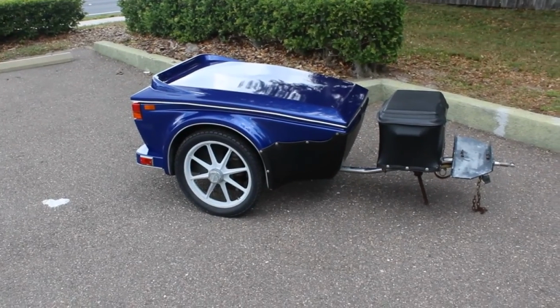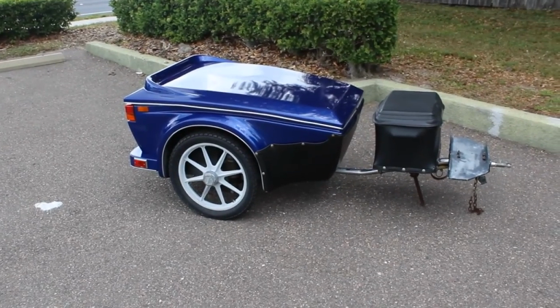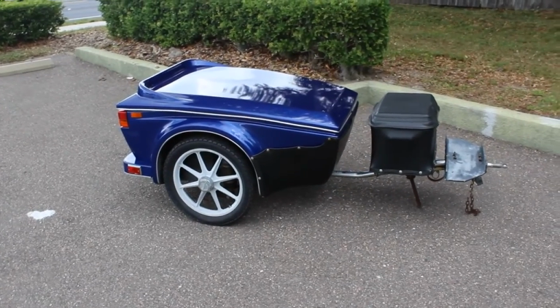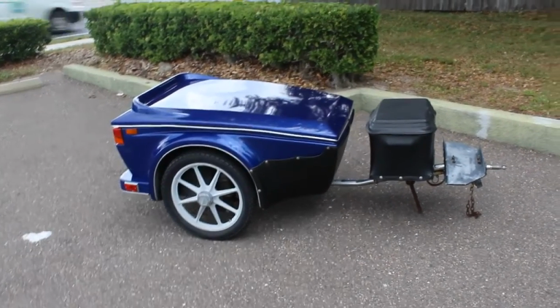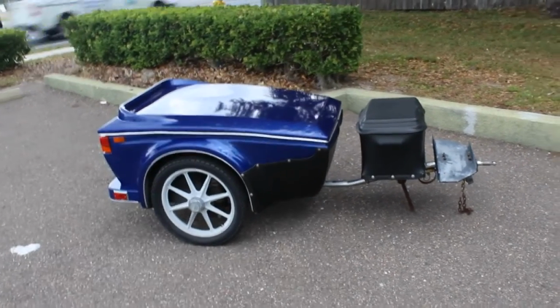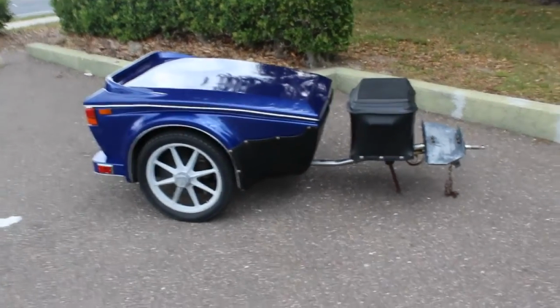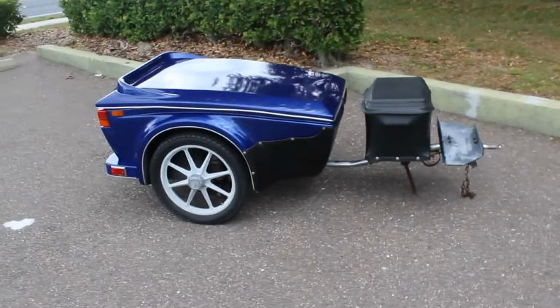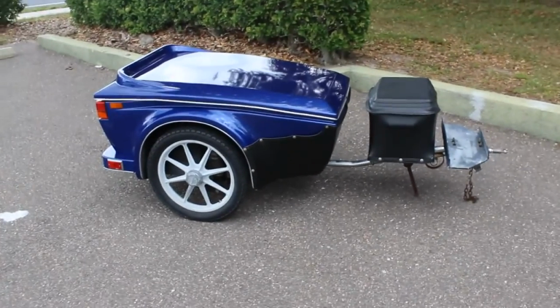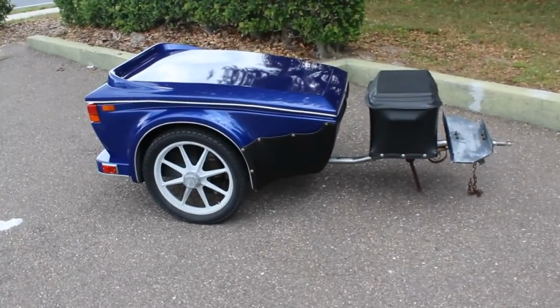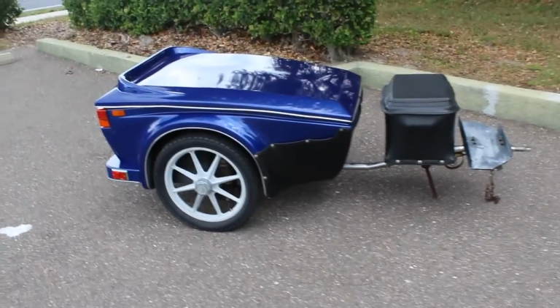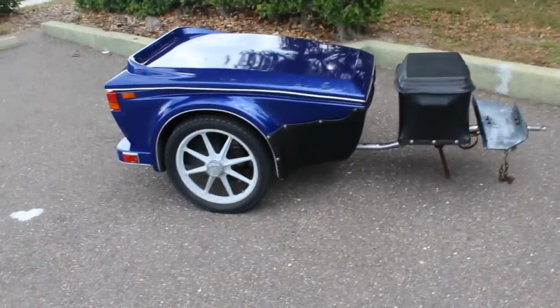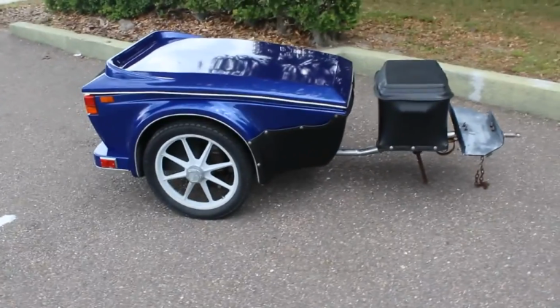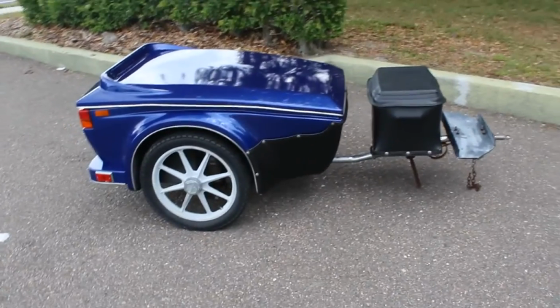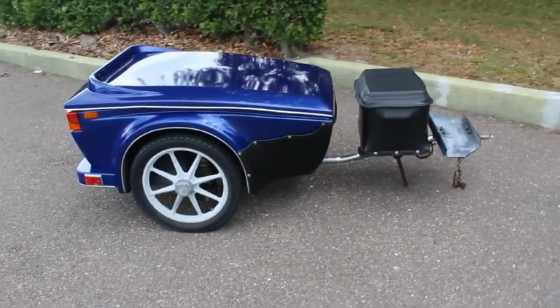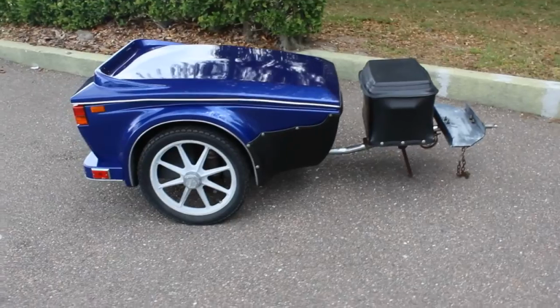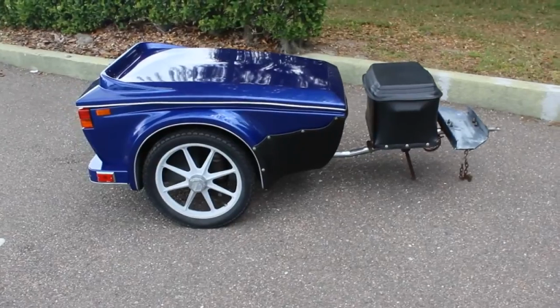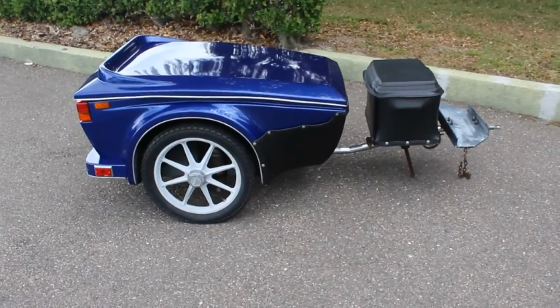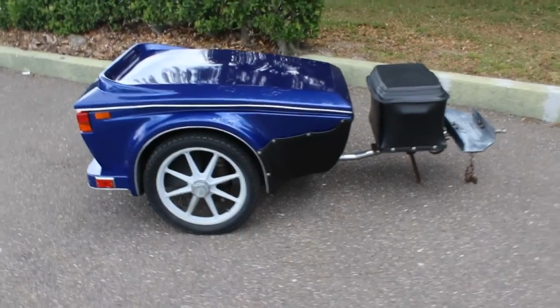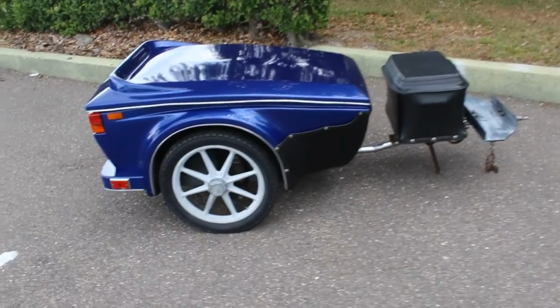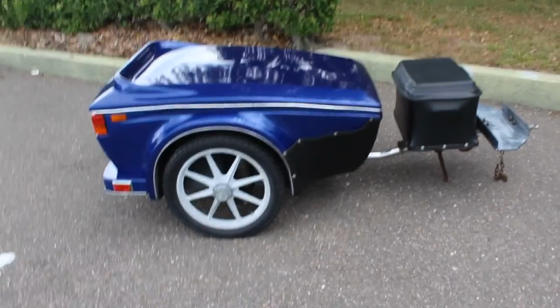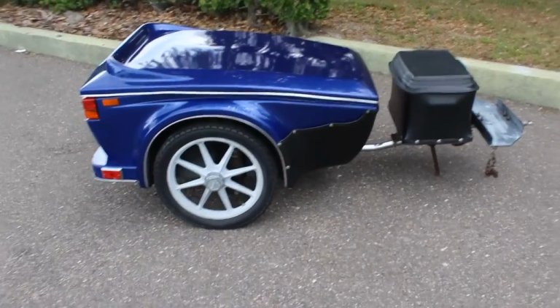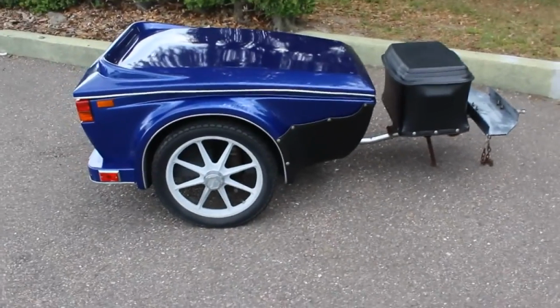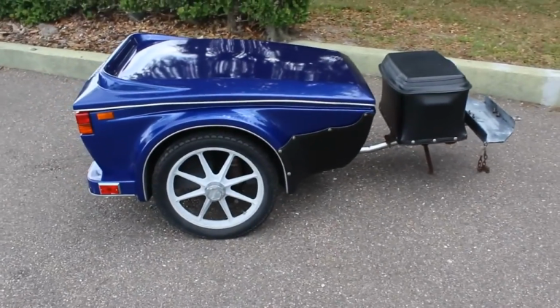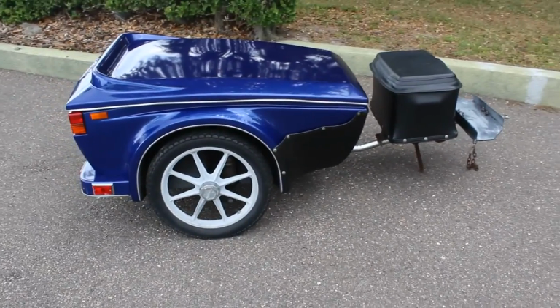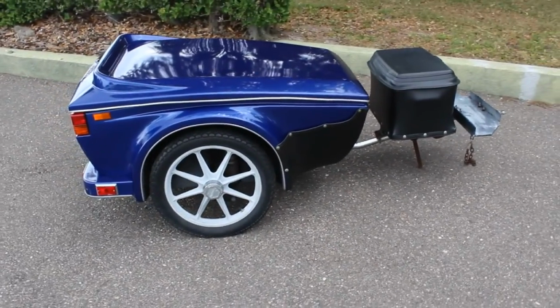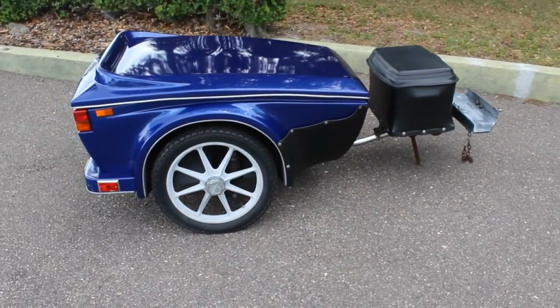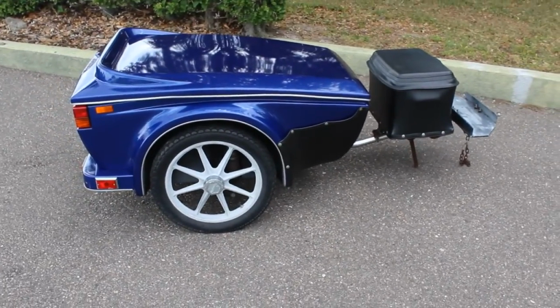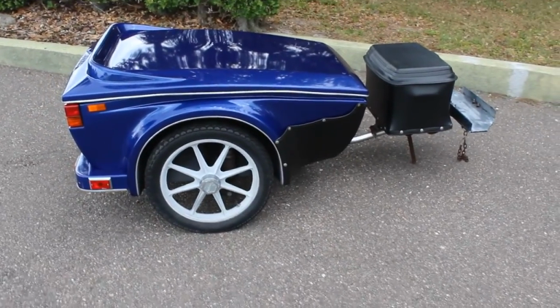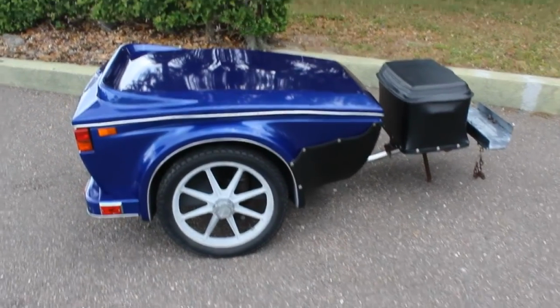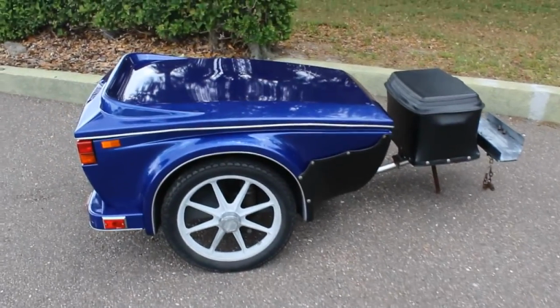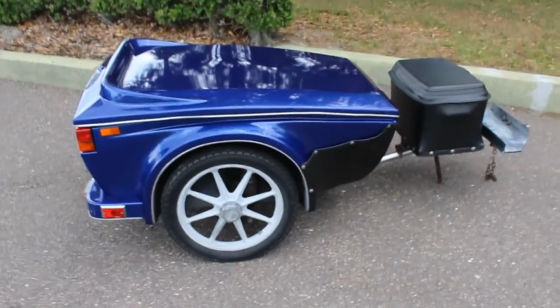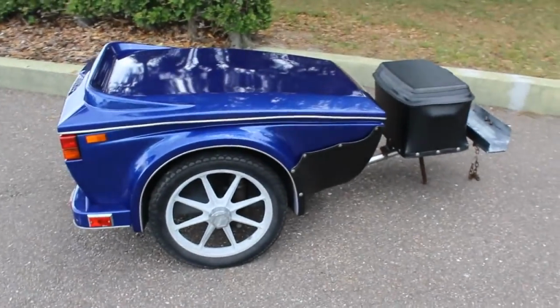Who needs a motorcycle trailer? I have here a 2001 Bush Tech motorcycle trailer, the Turbo 2.